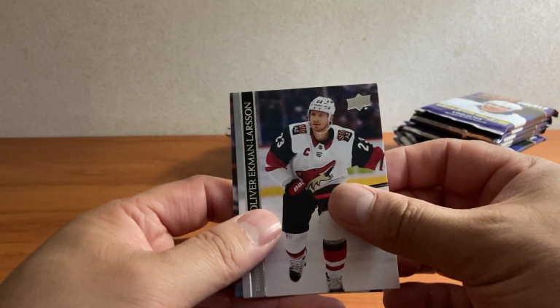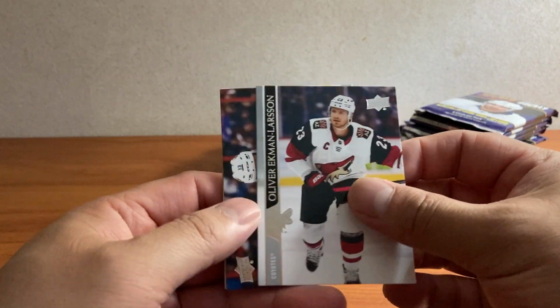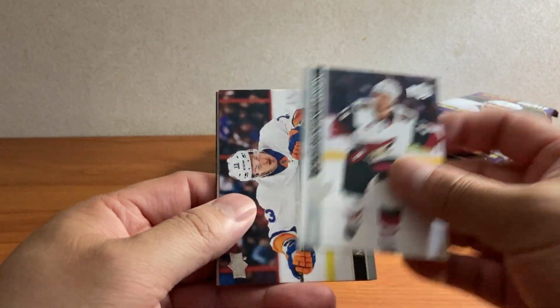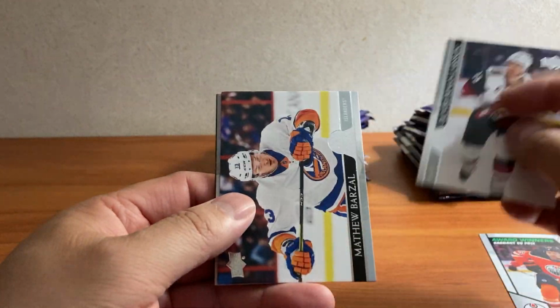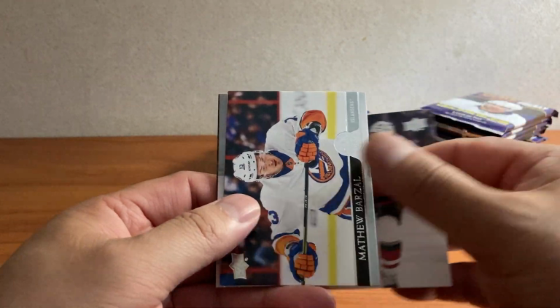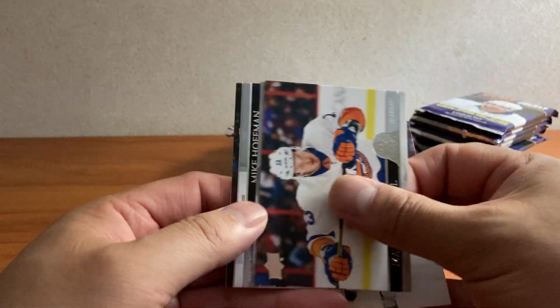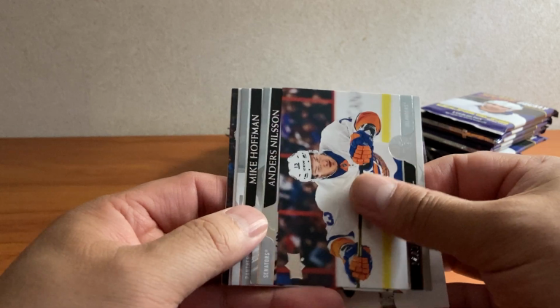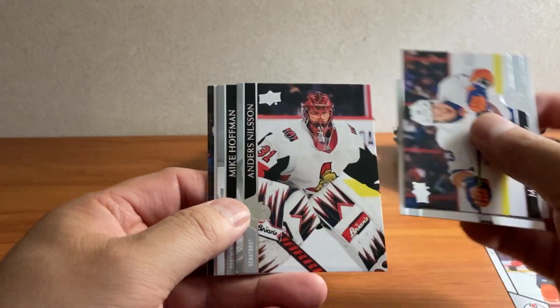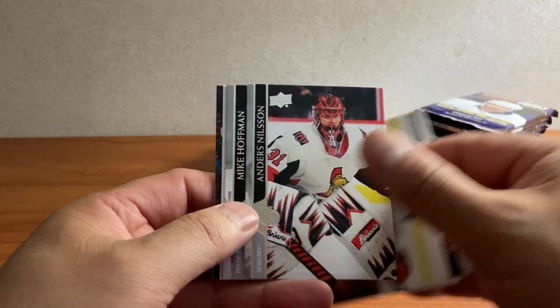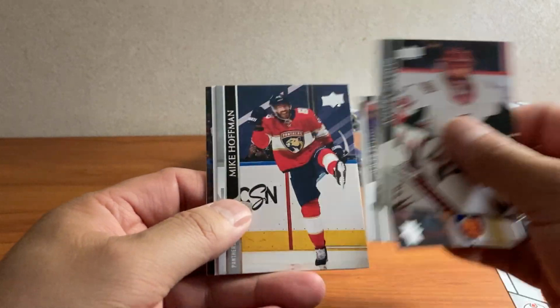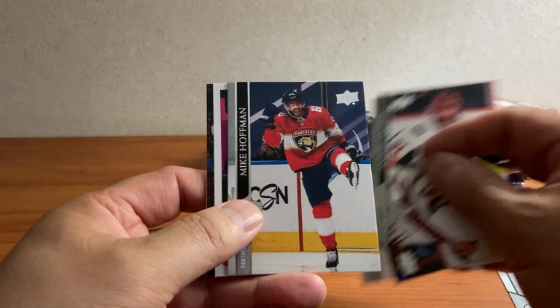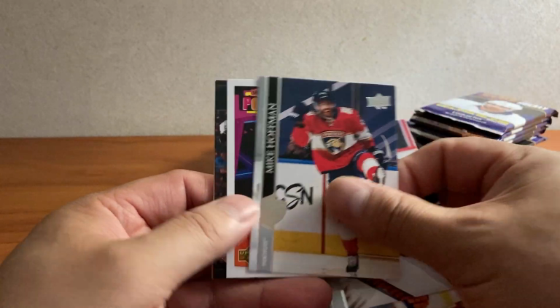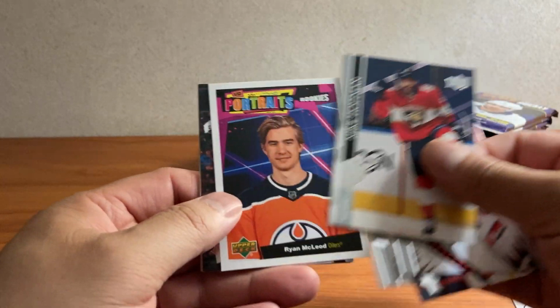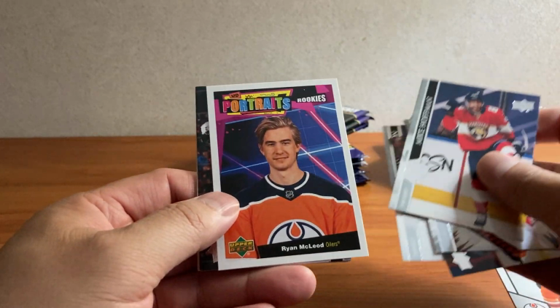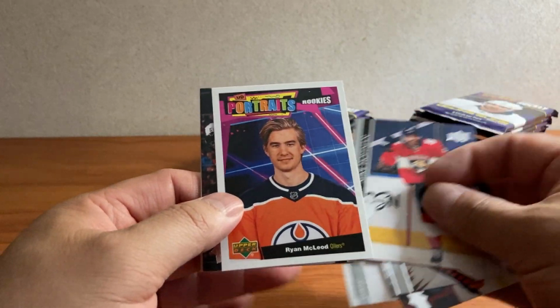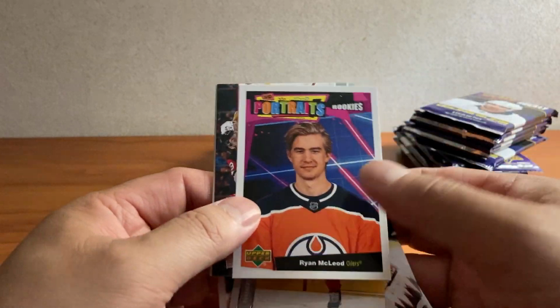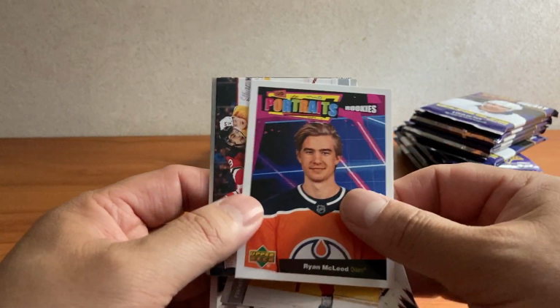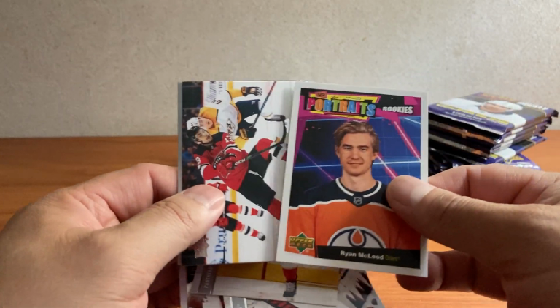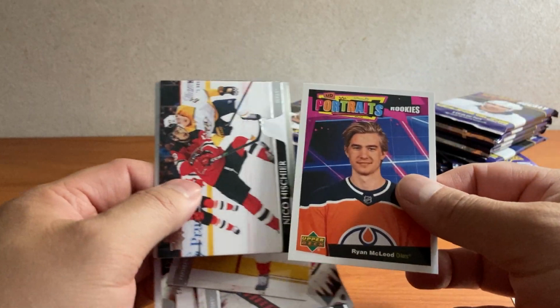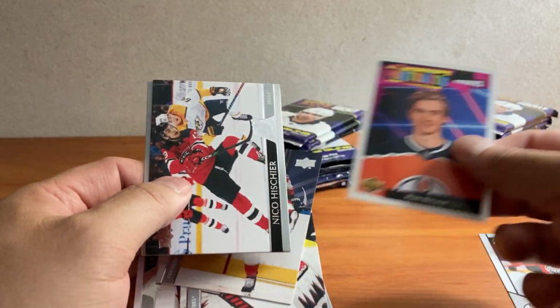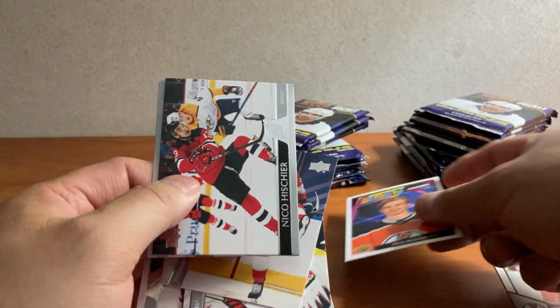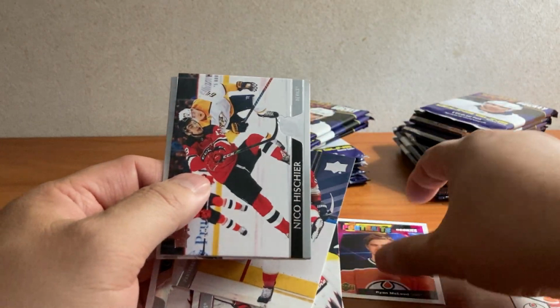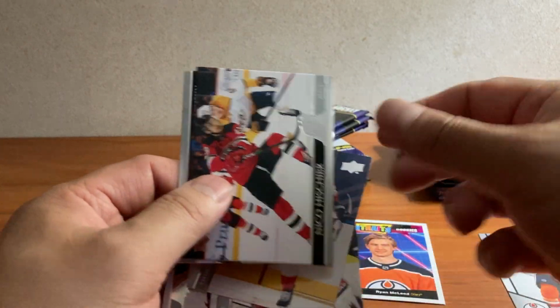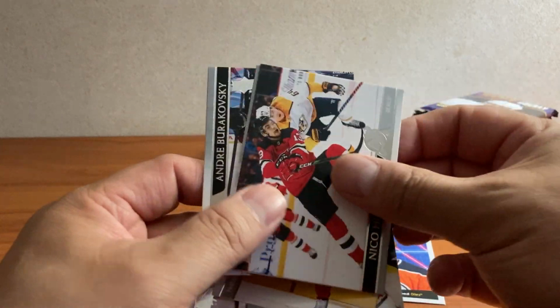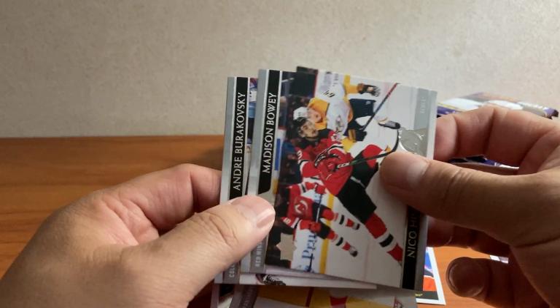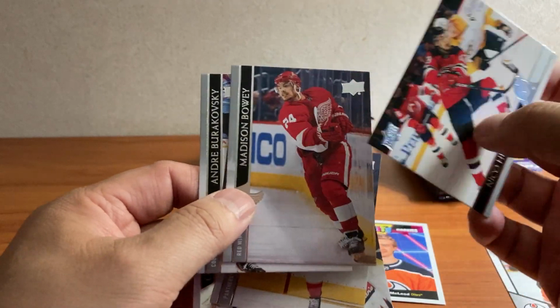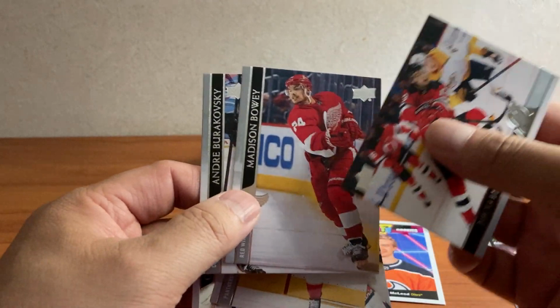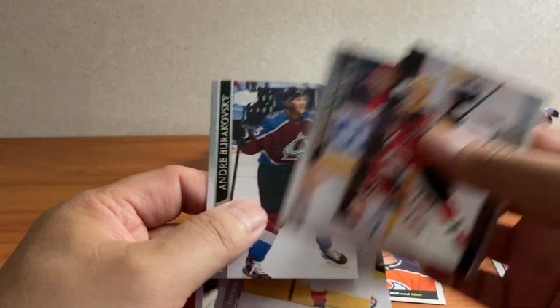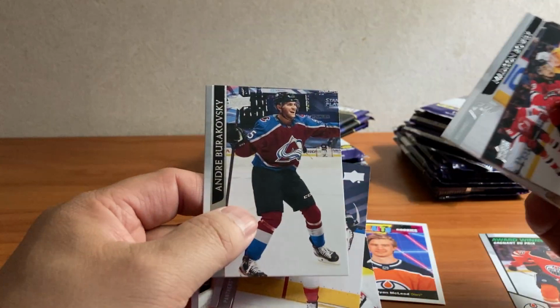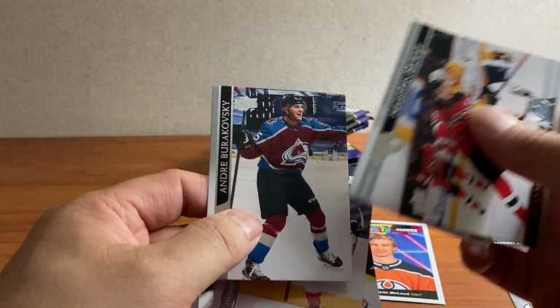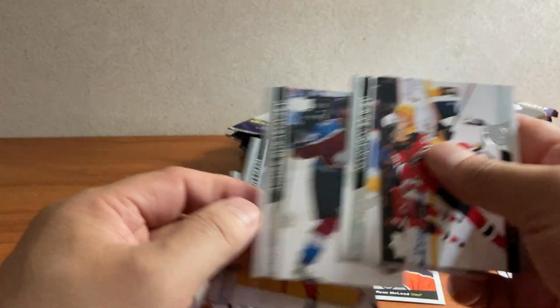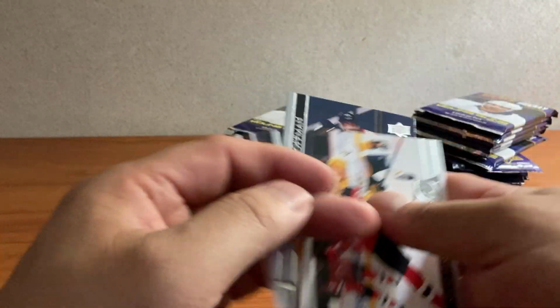Beckham-Arsson, Barzal, Nielsen, Hoffman, got a Ryan McLeod Portrait Rookie, Heischer, Bowie, and Burkowski.